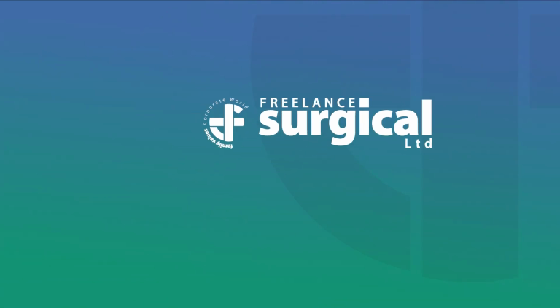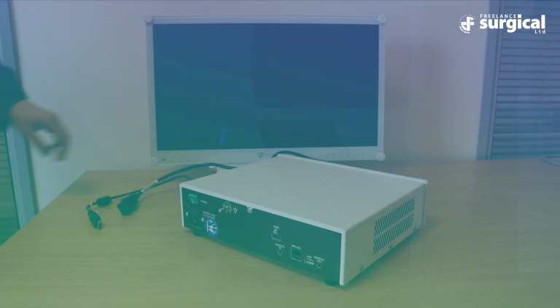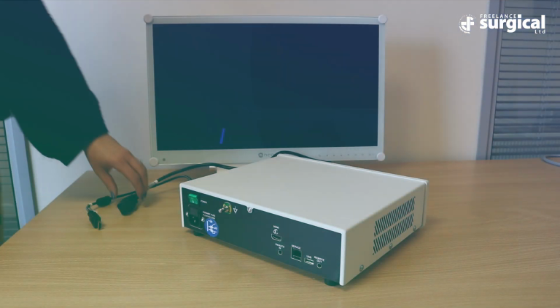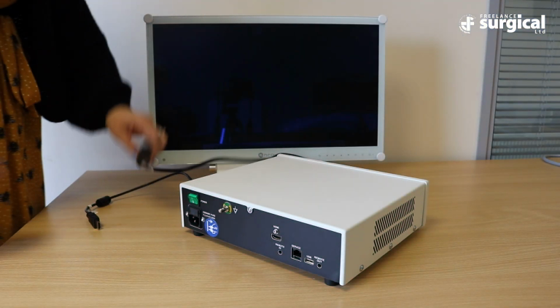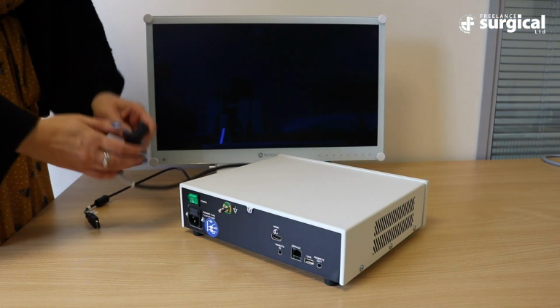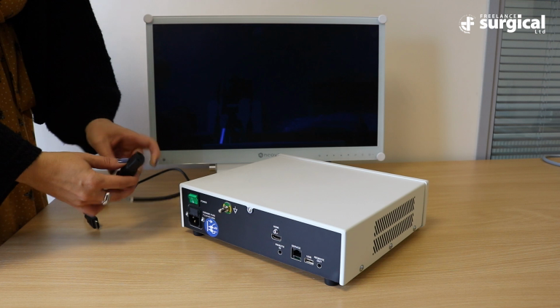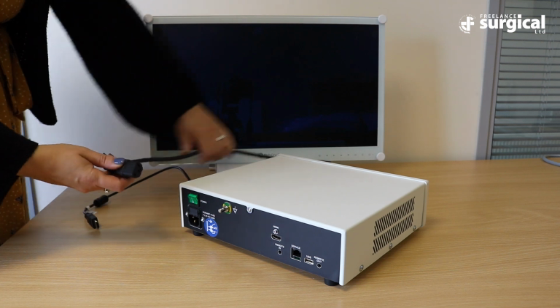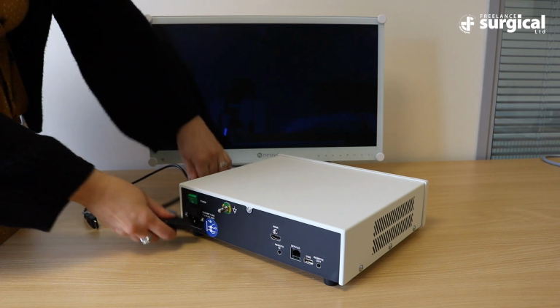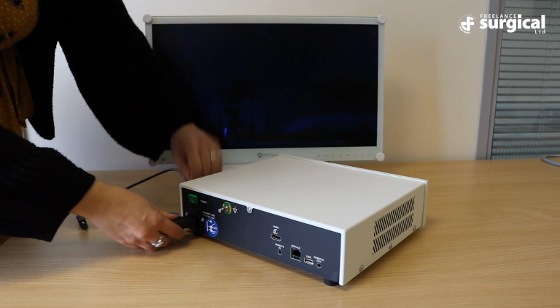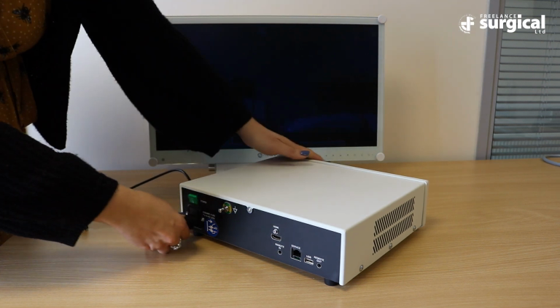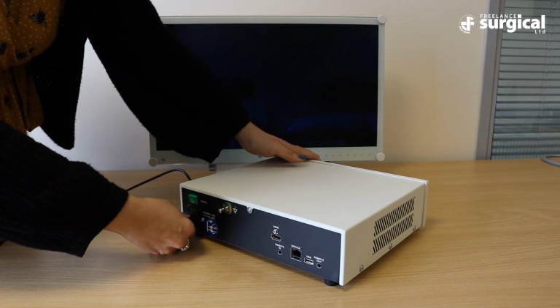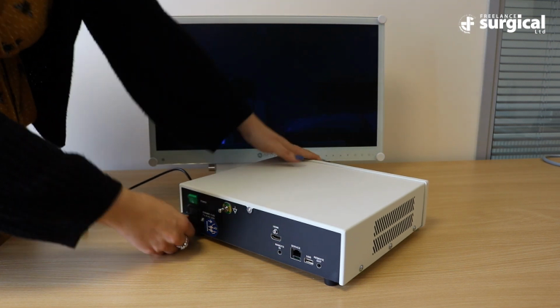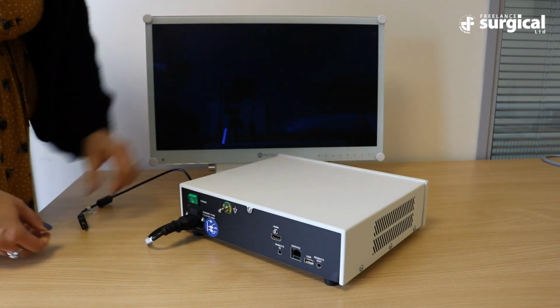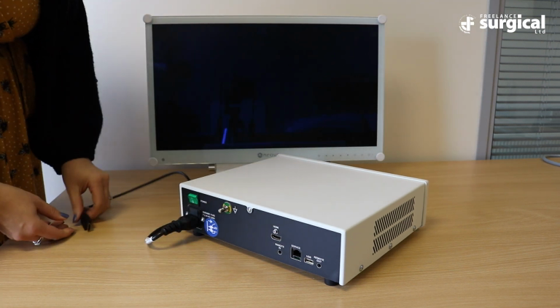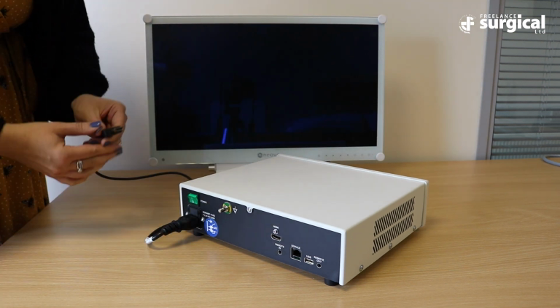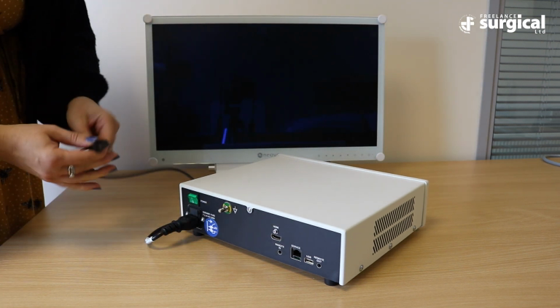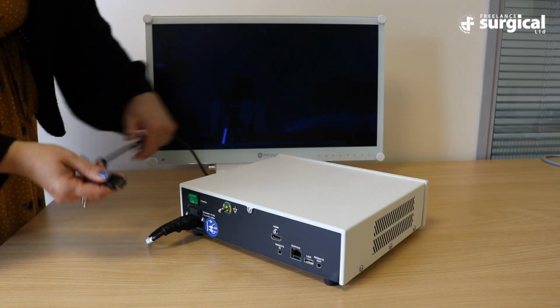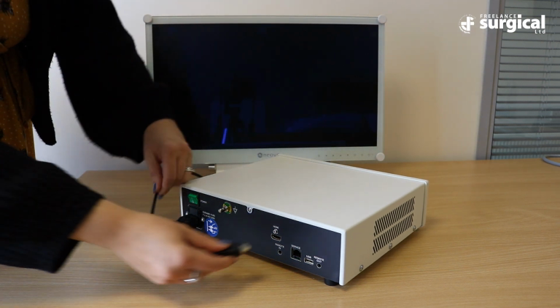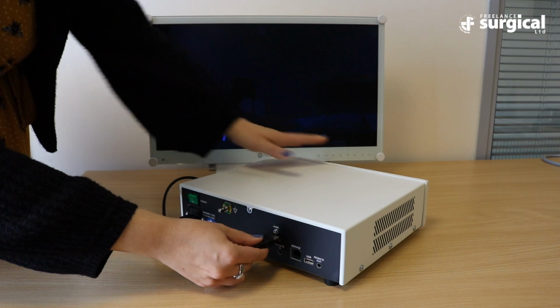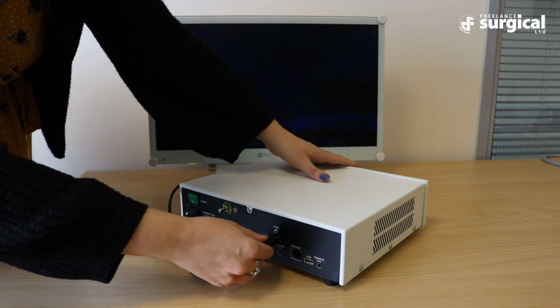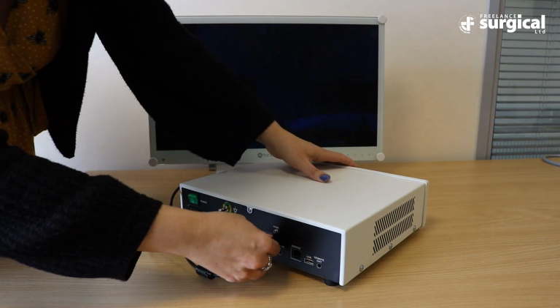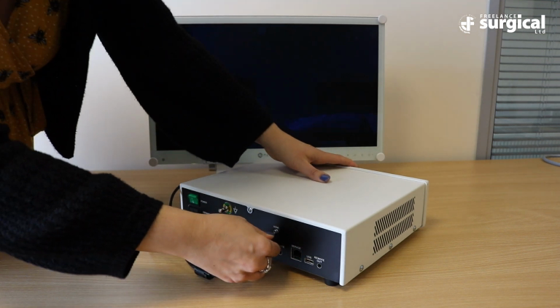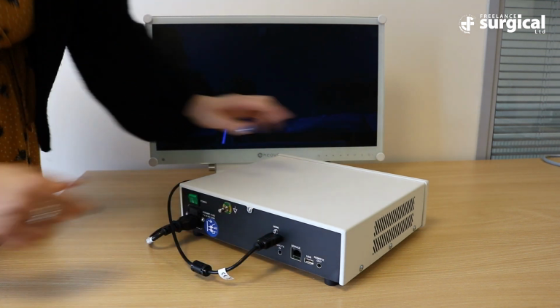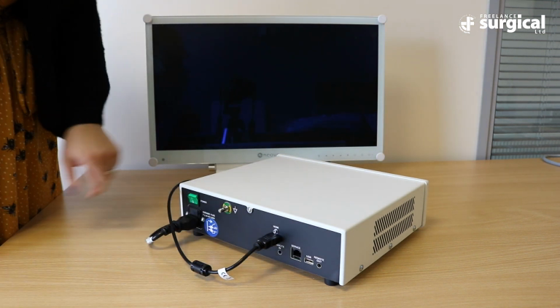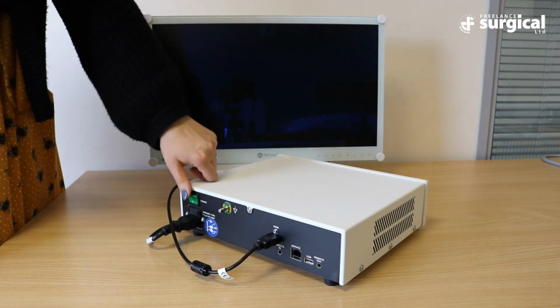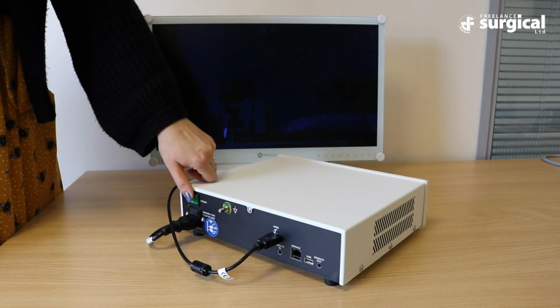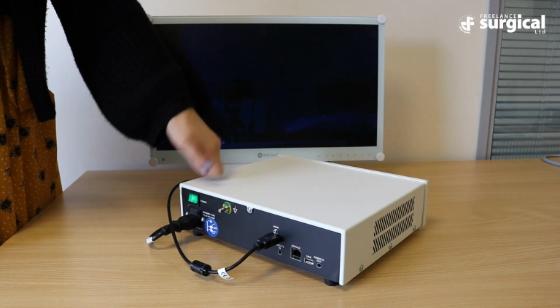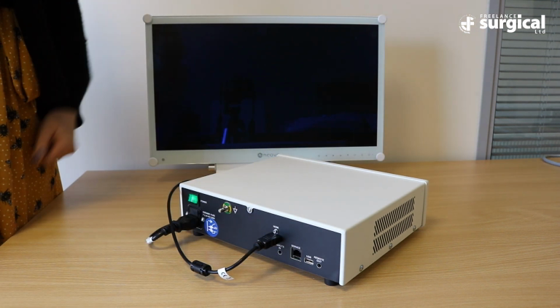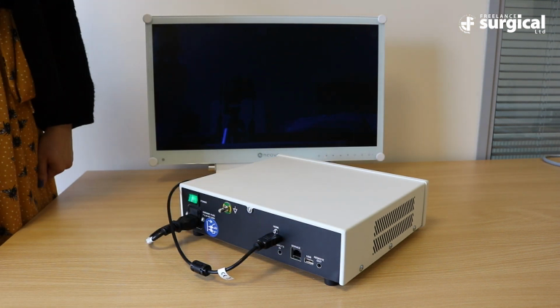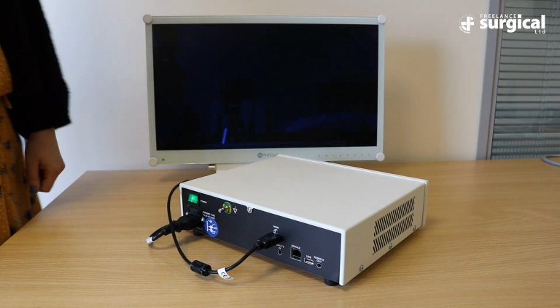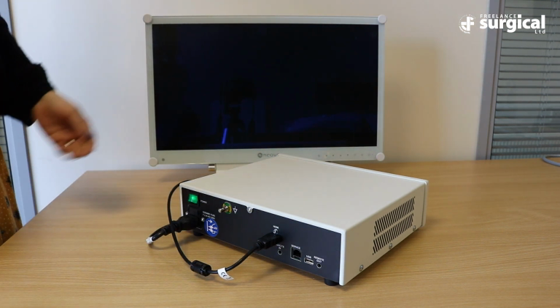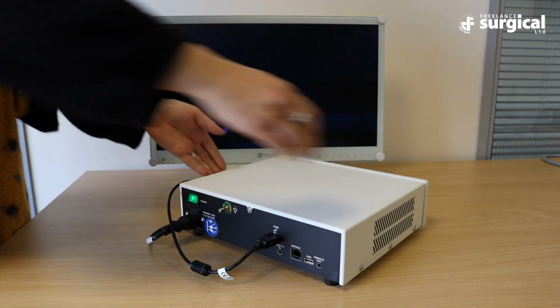To start, you need to plug the power cable into the light source. Now plug the HDMI cable from the monitor into the back of the light source. Once plugged in, turn on the unit.